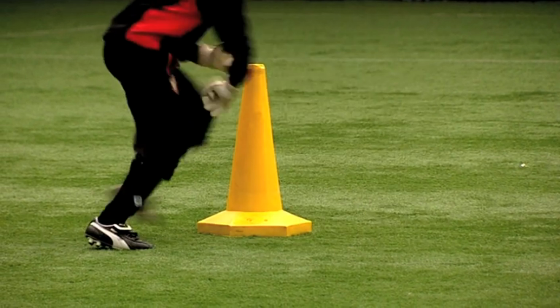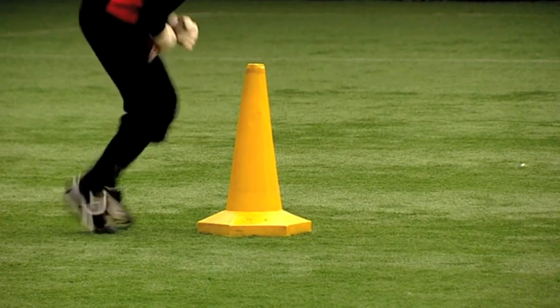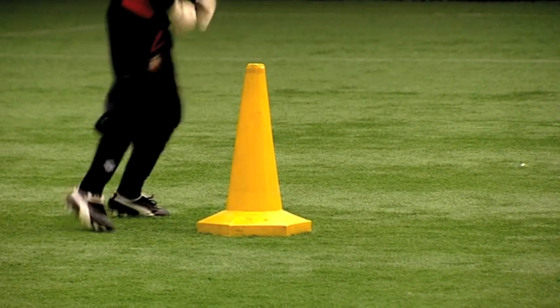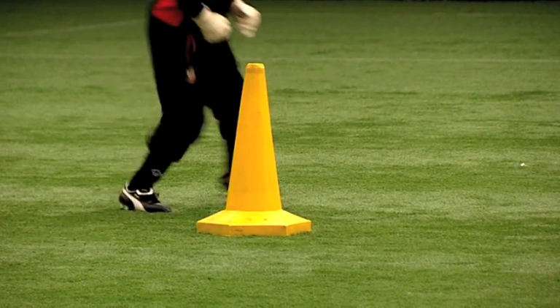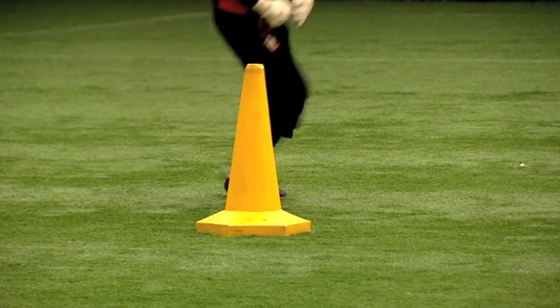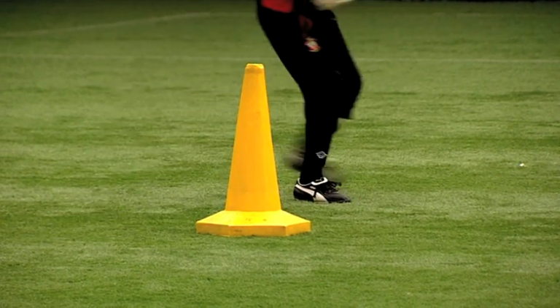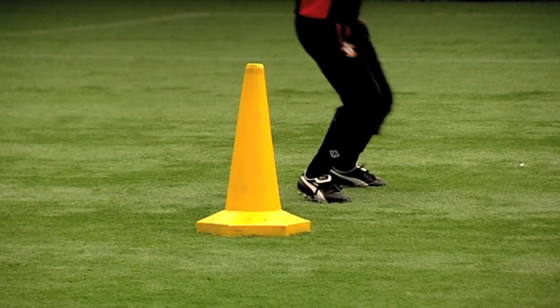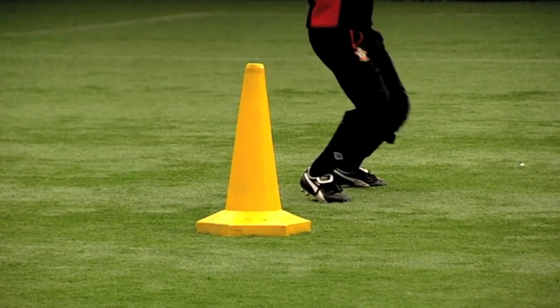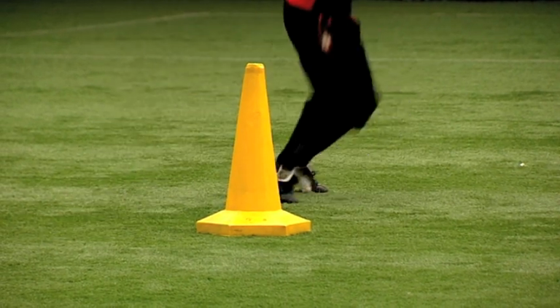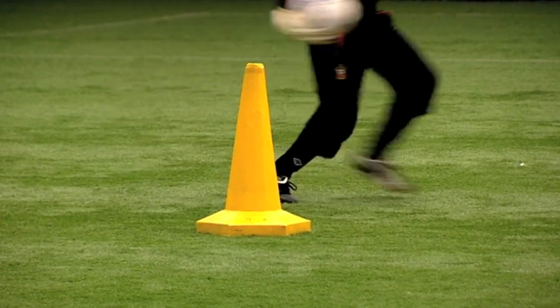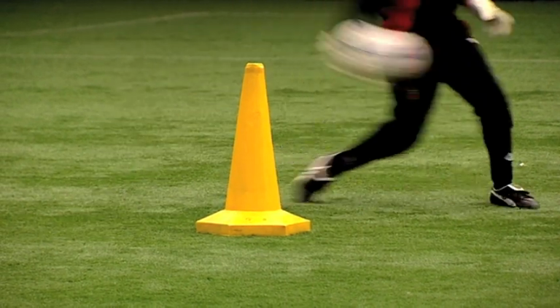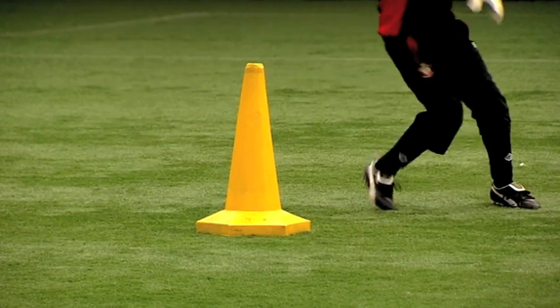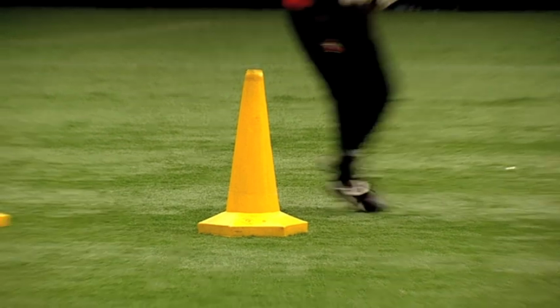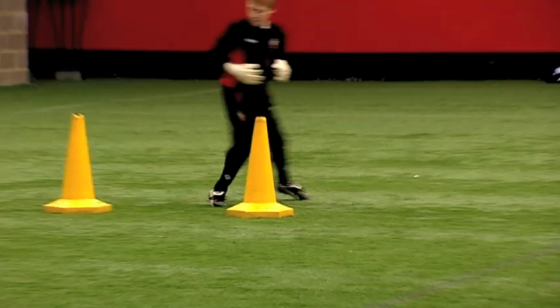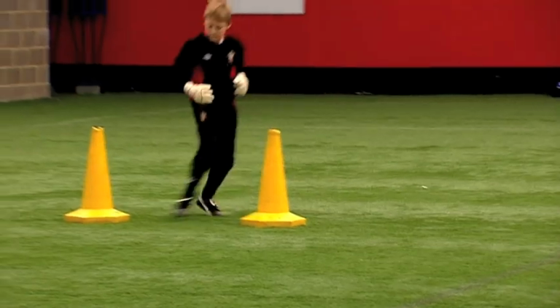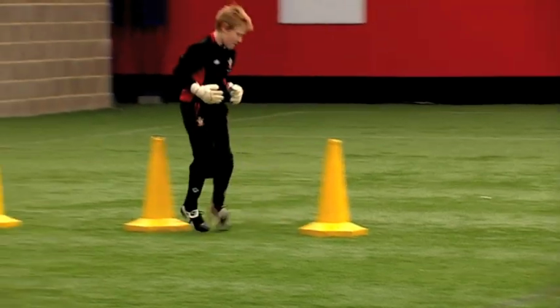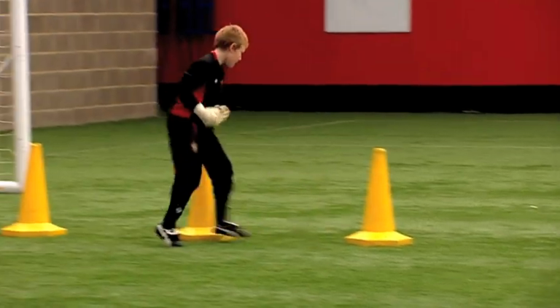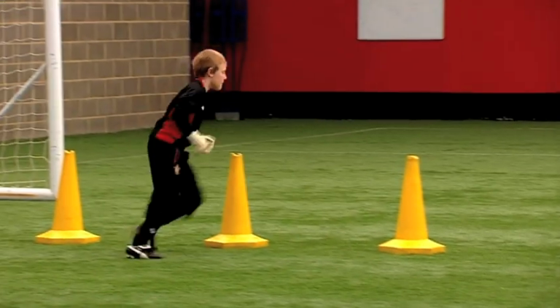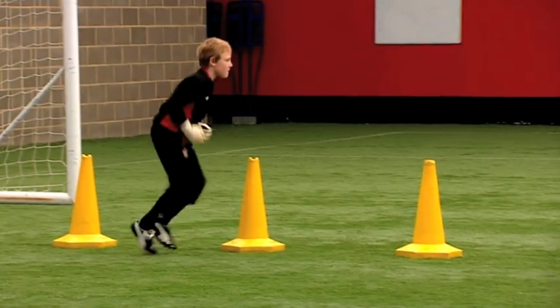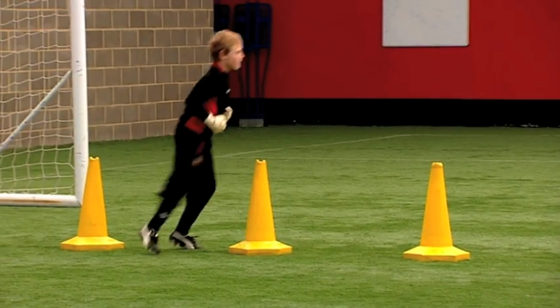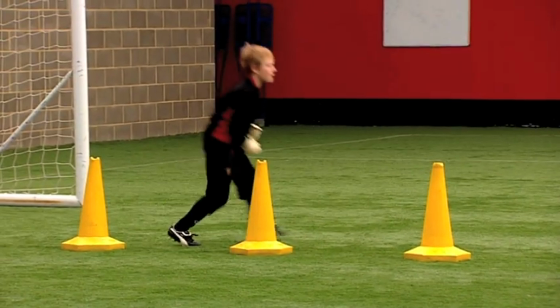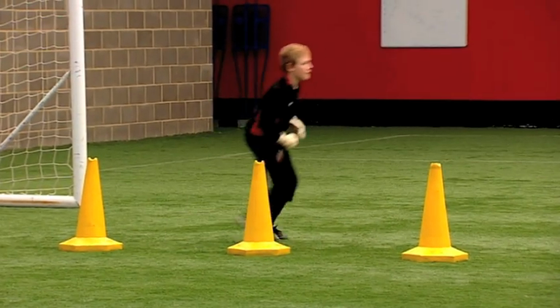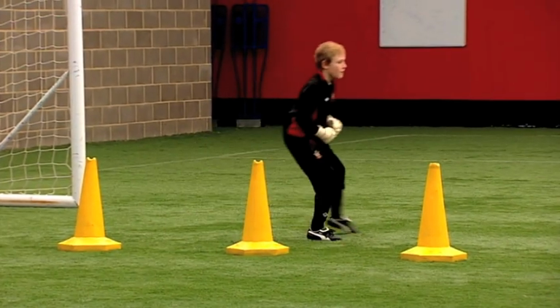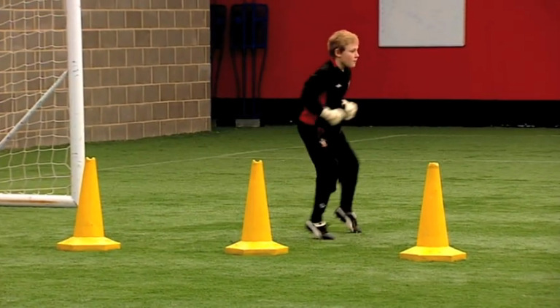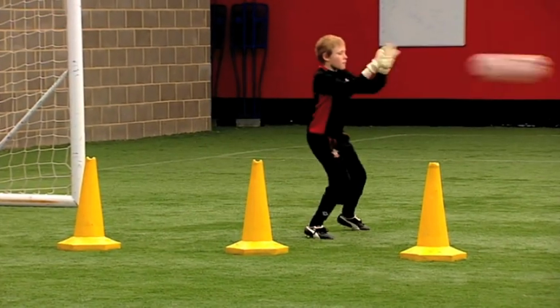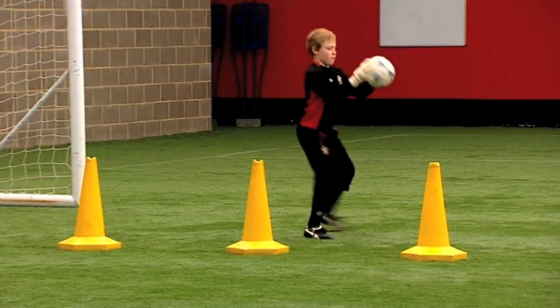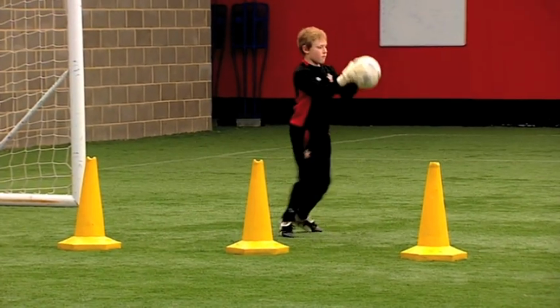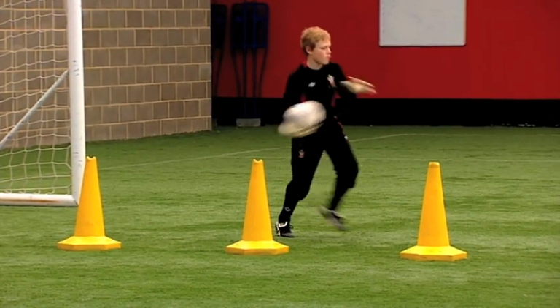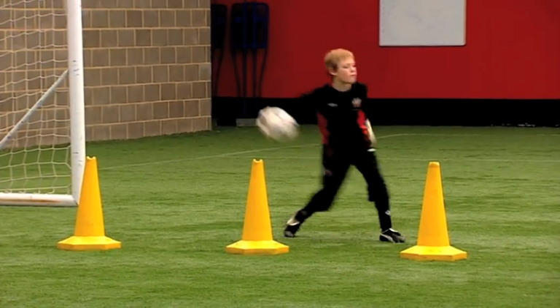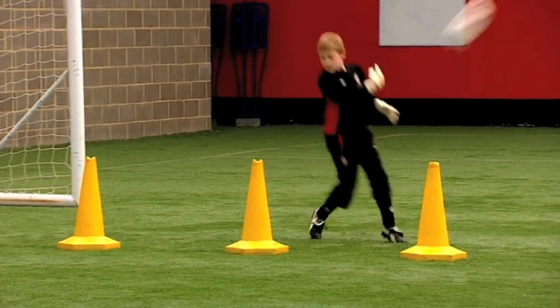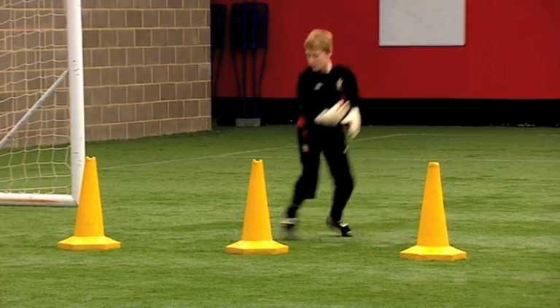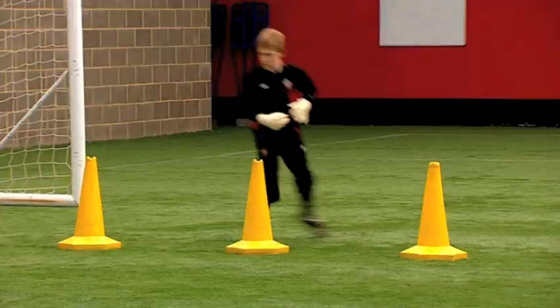Good feet, Jack. Good. Across, hands. Good boy. Second cone. Well done. Feet, little steps, set. Good. Good hands, good Ws.